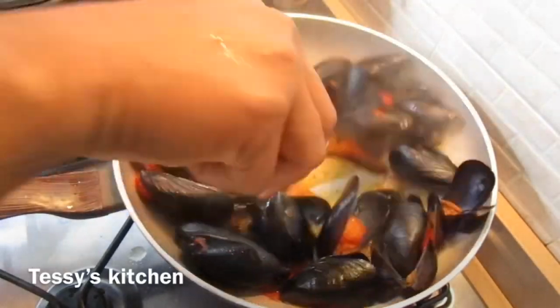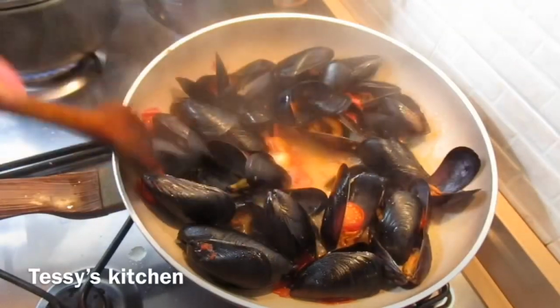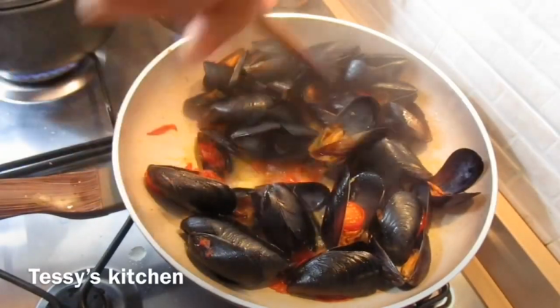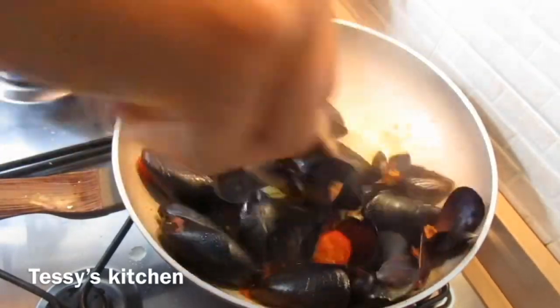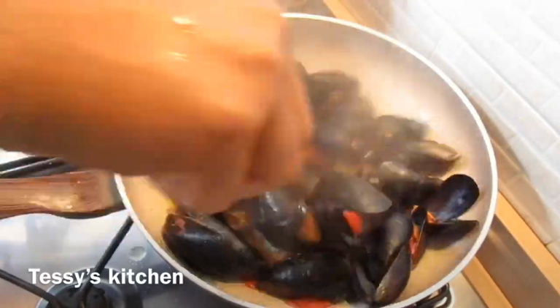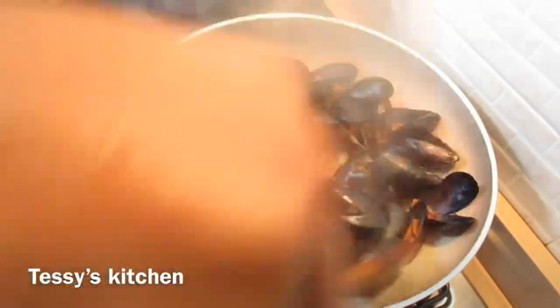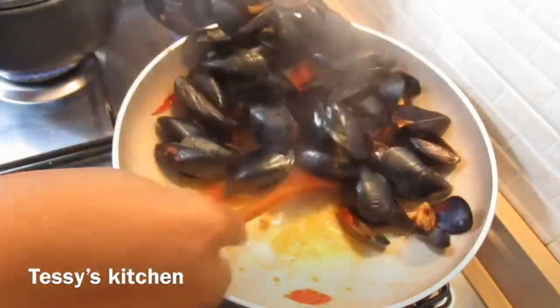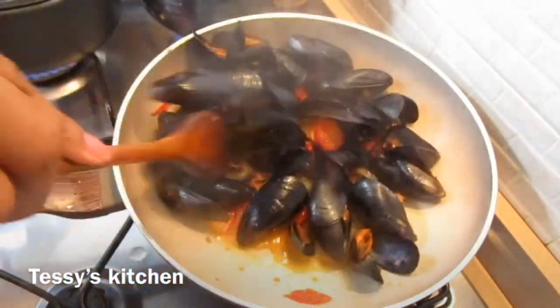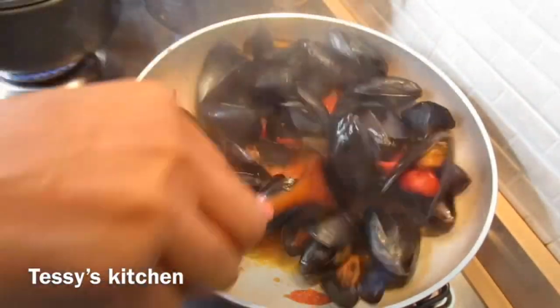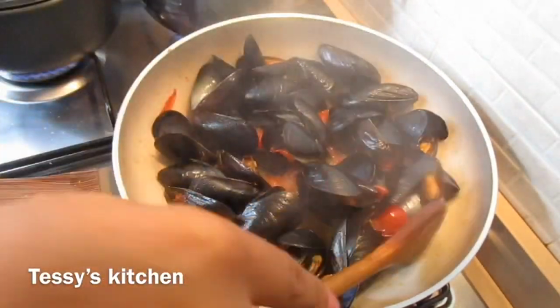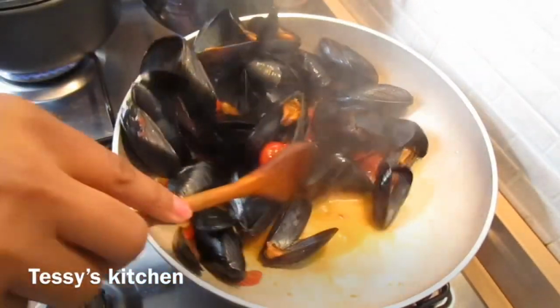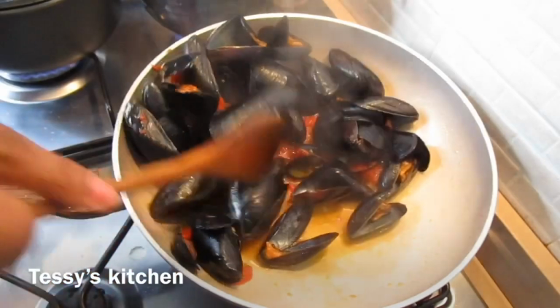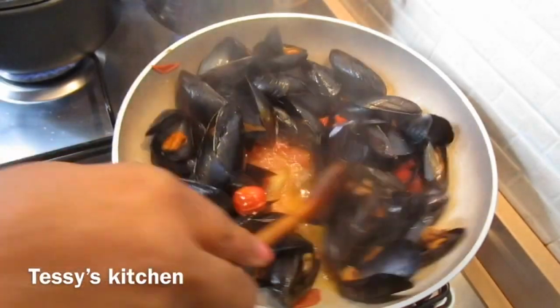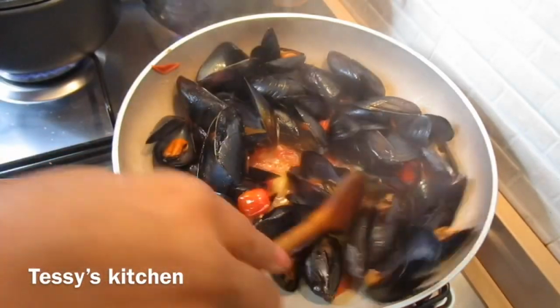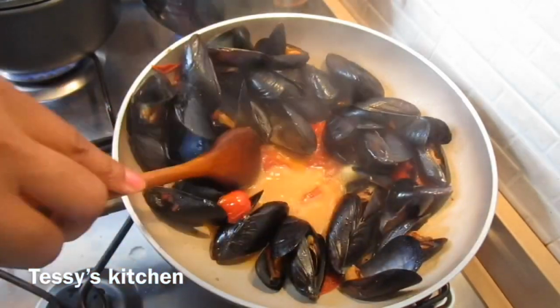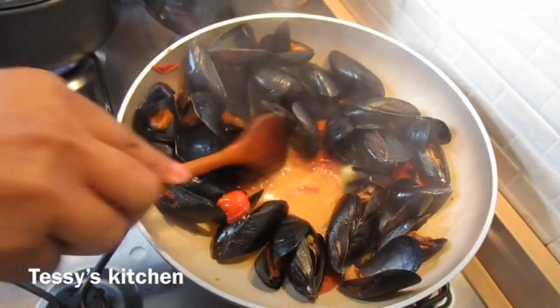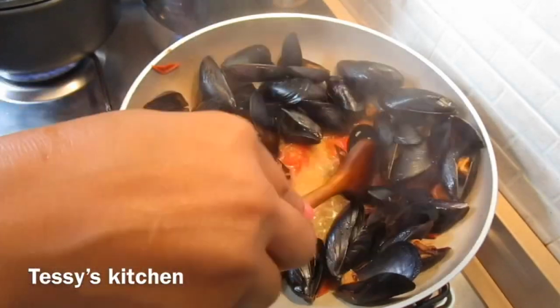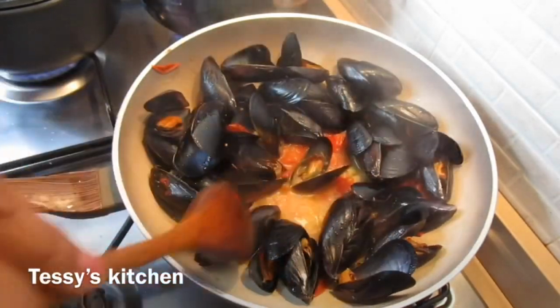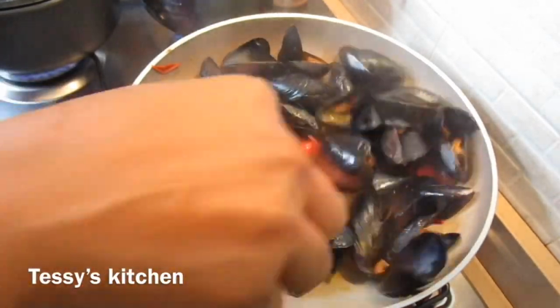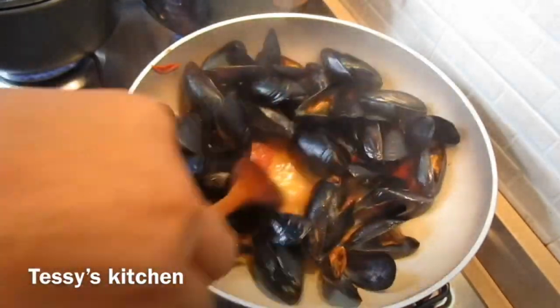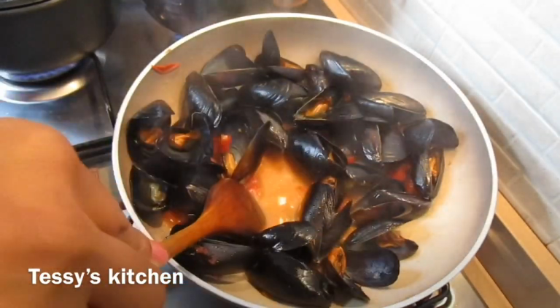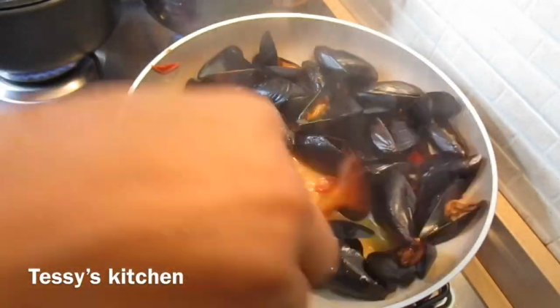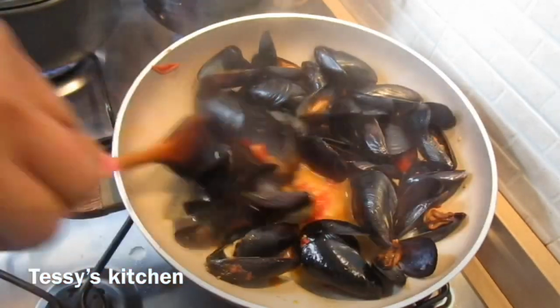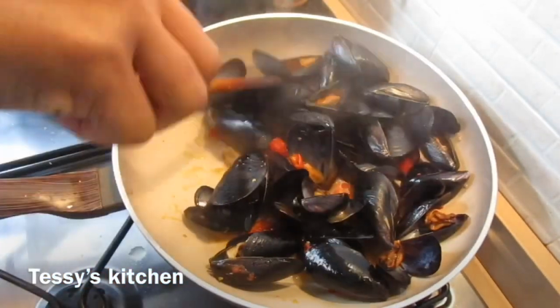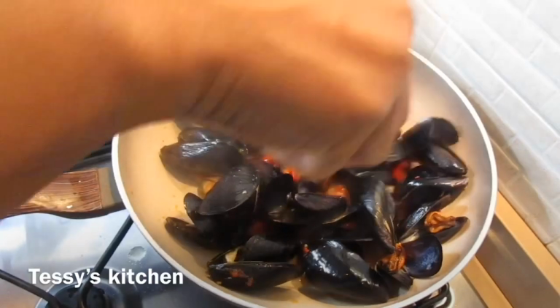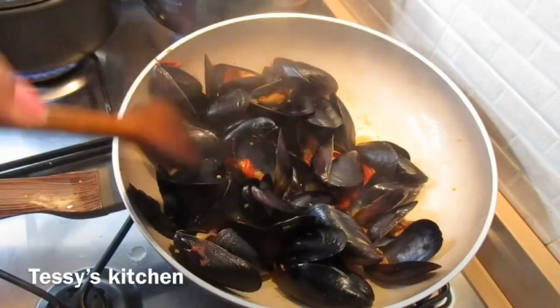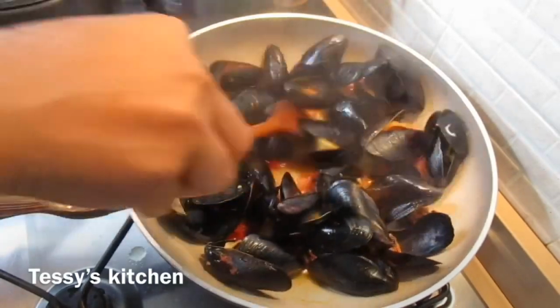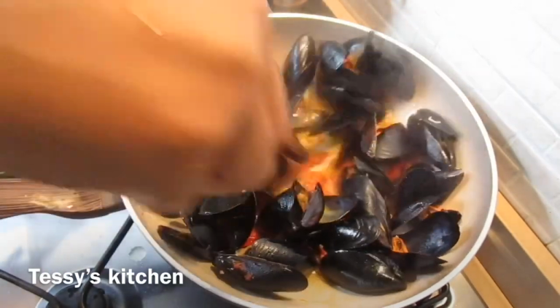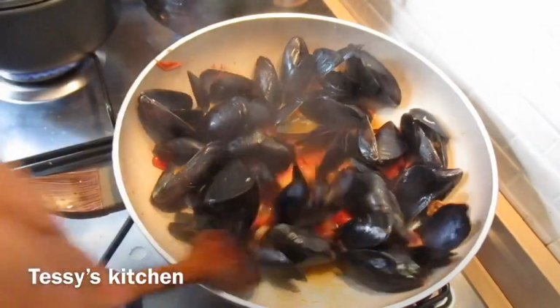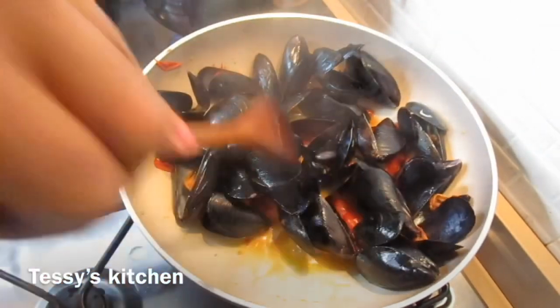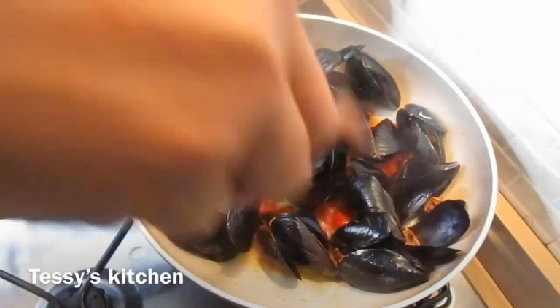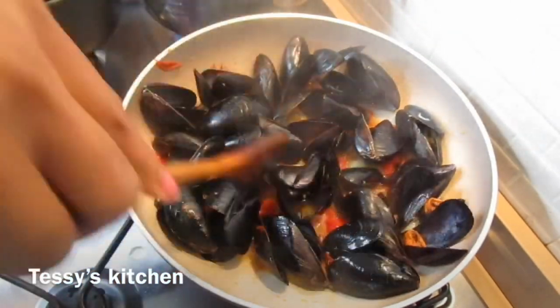Moving over to the sauce — as you can see, the water that the mussels released is almost dry. I'm going to turn off the heat because you don't want them completely dry; you need a little bit of sauce for the spaghetti.